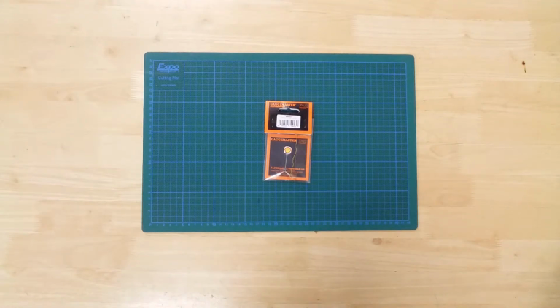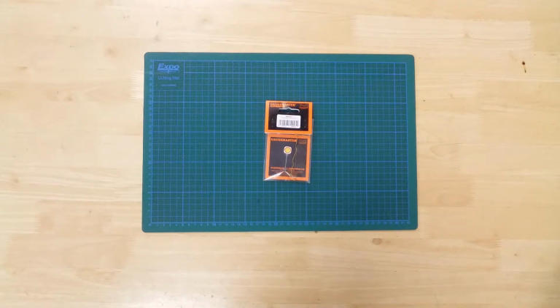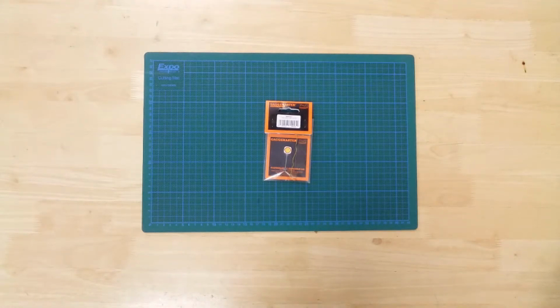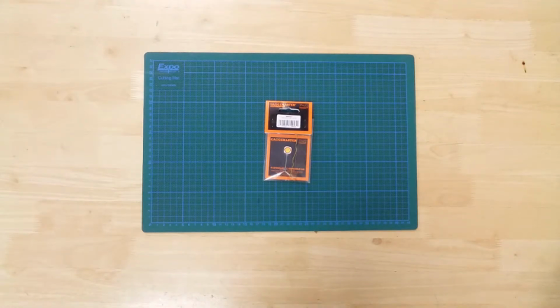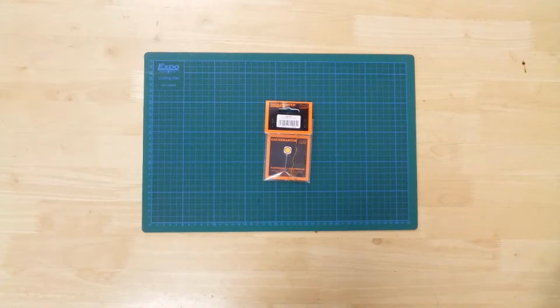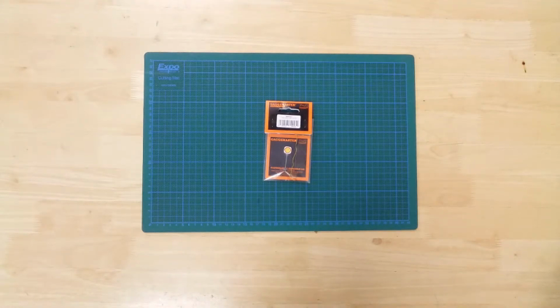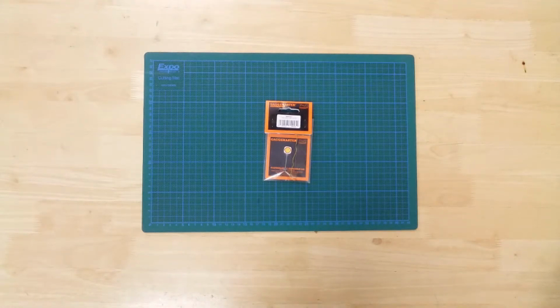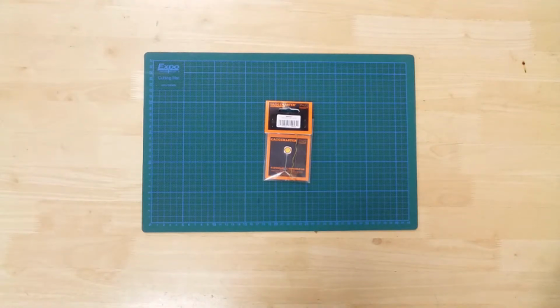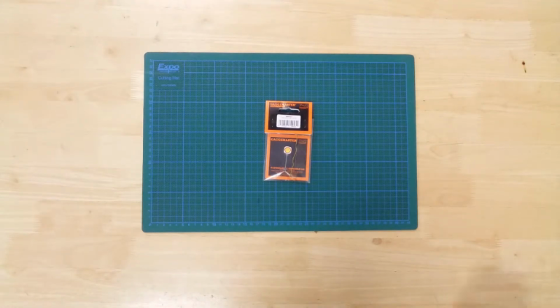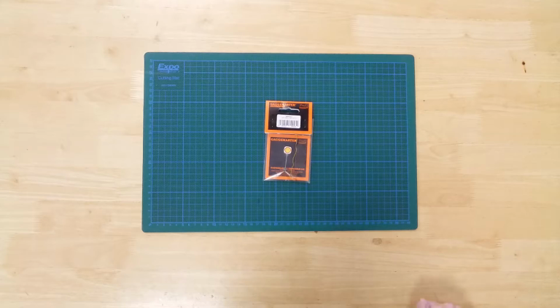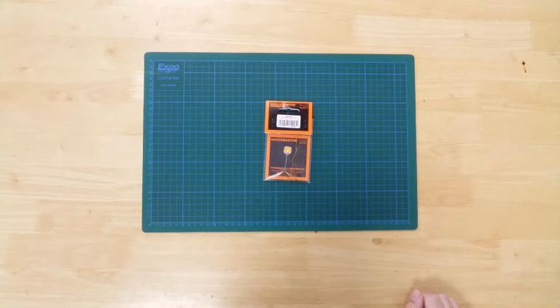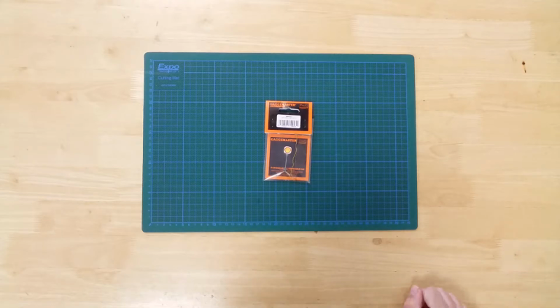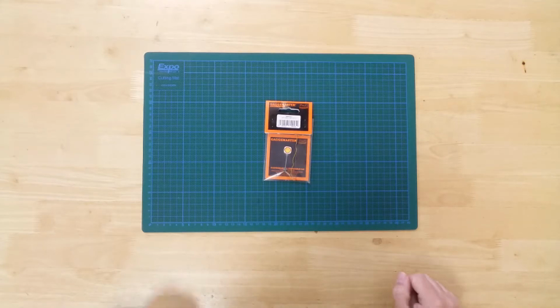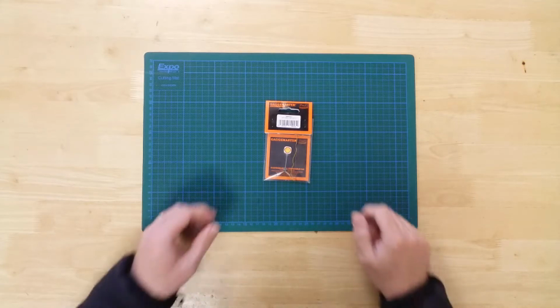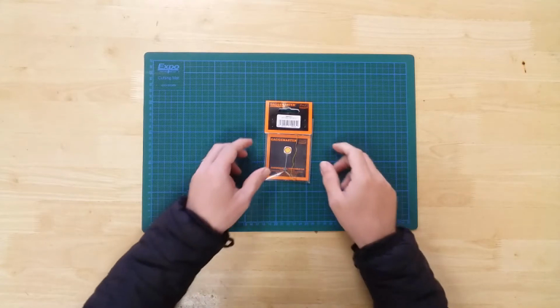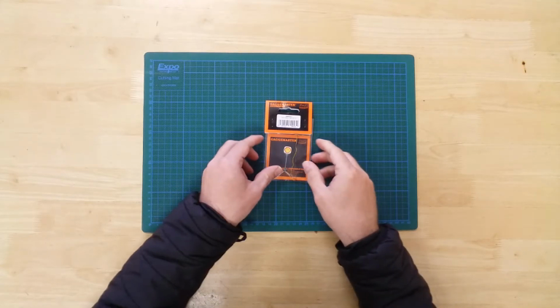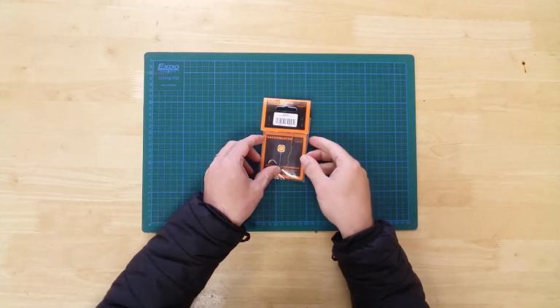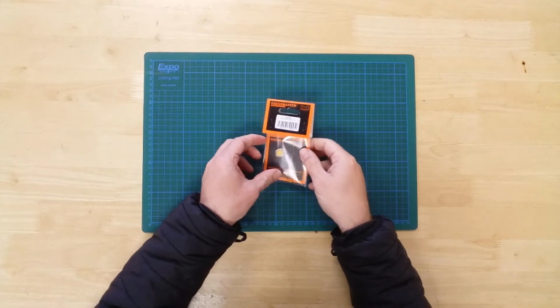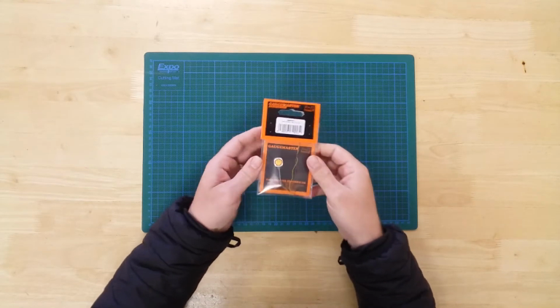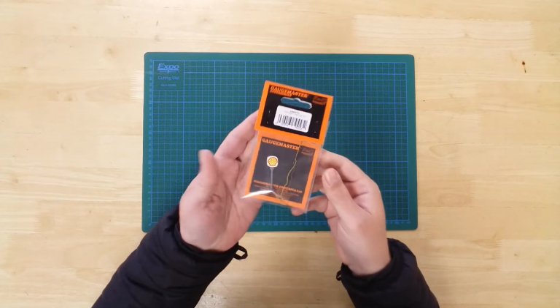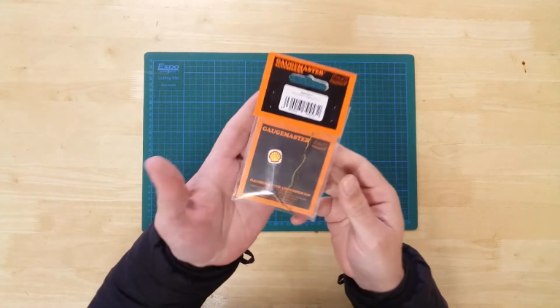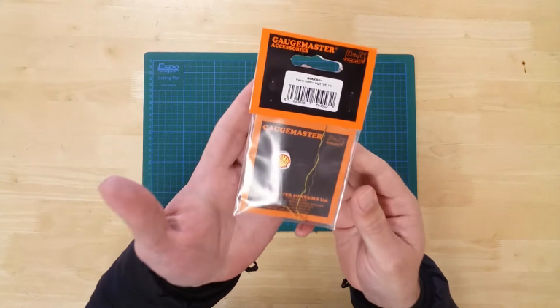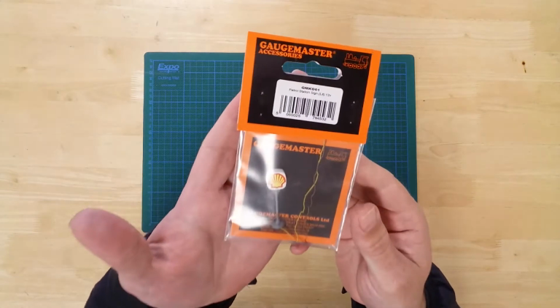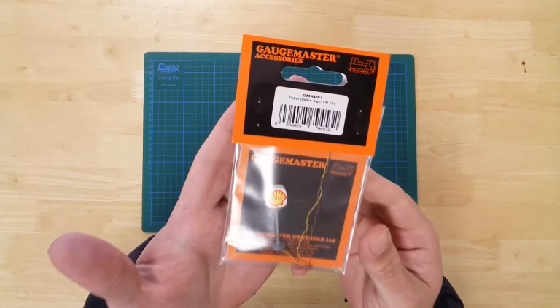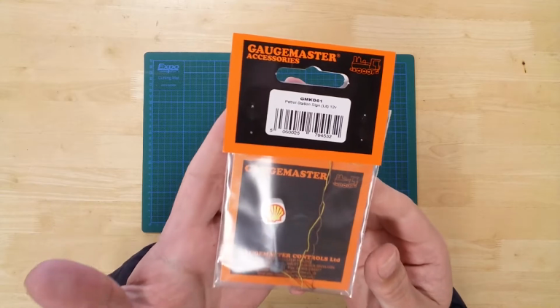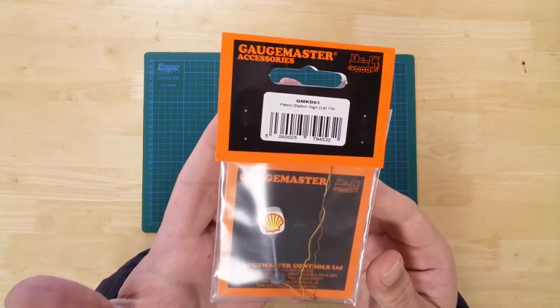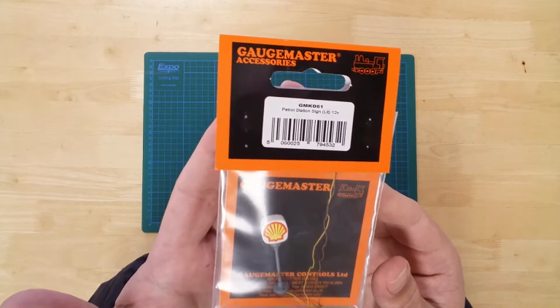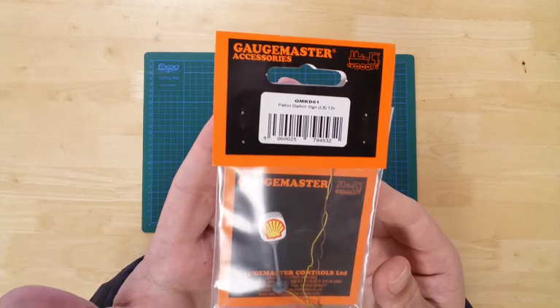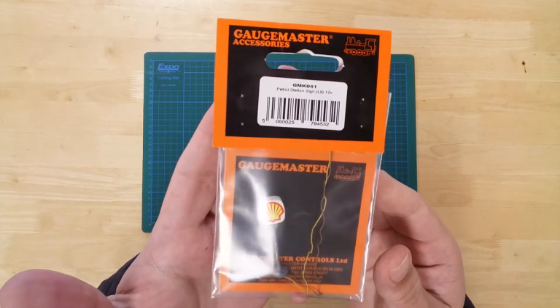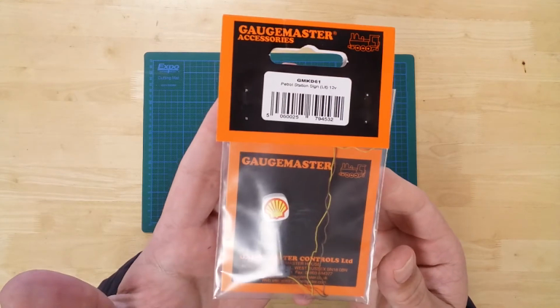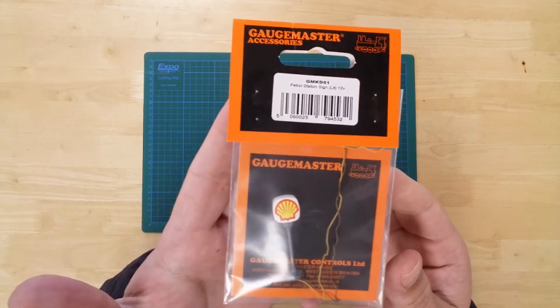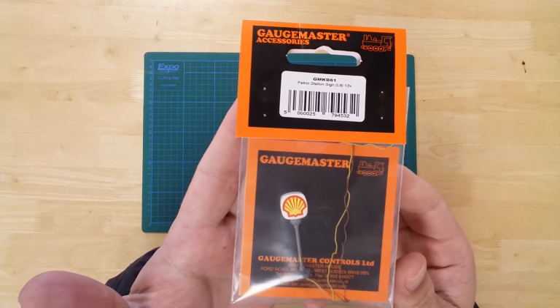This is a working model of a Shell petrol station sign, by Gaugemaster in N-Gauge. It is part of their Kestrel design range.